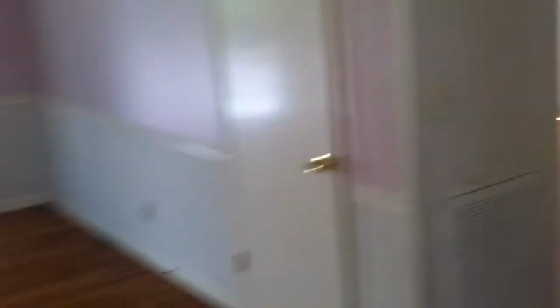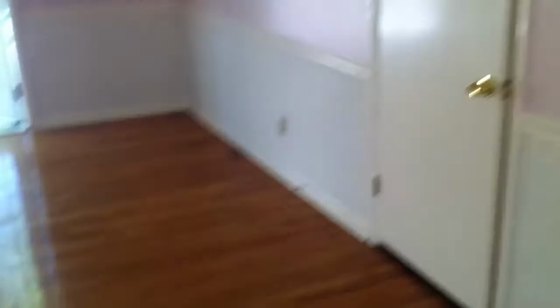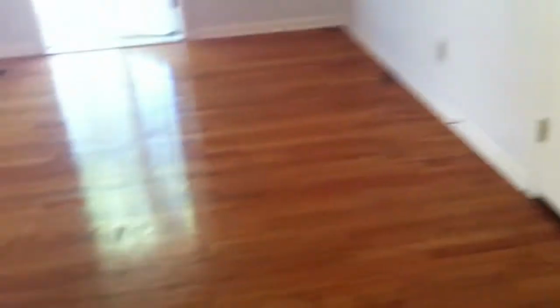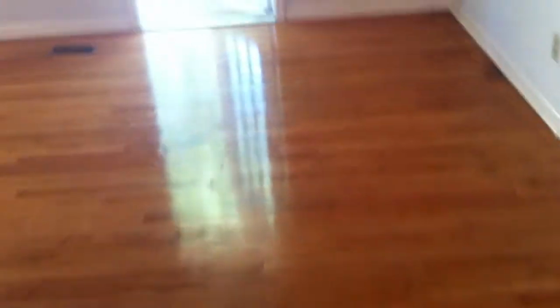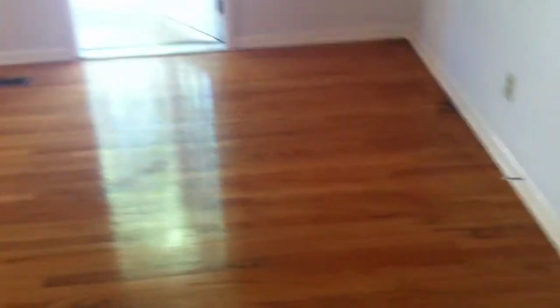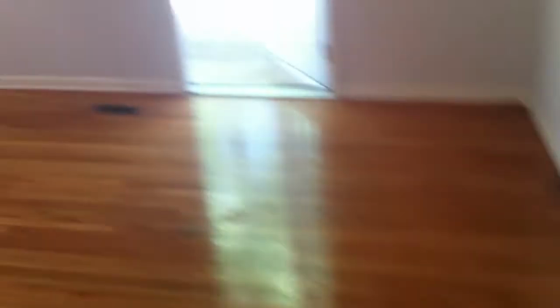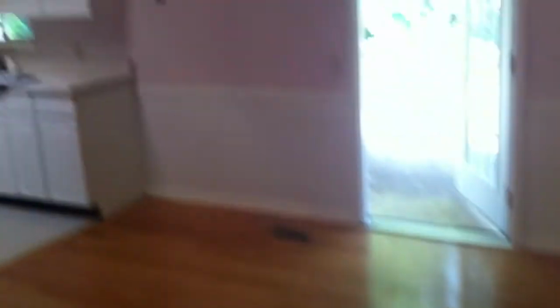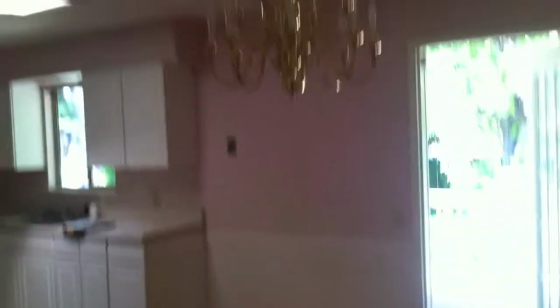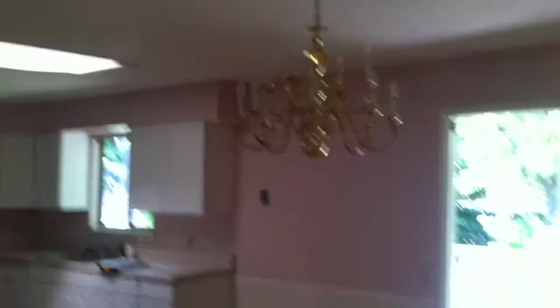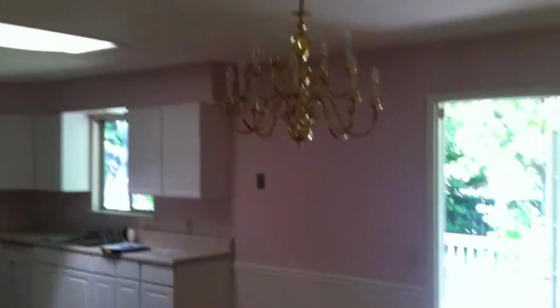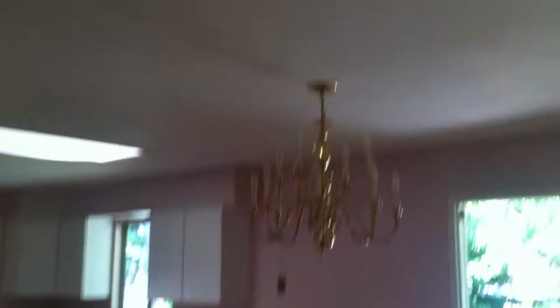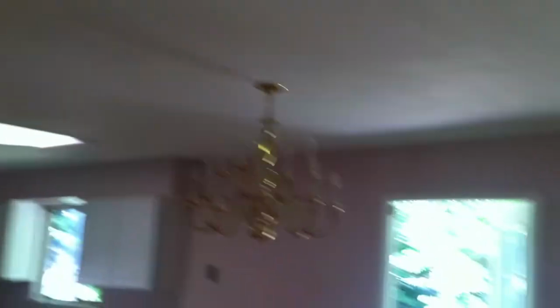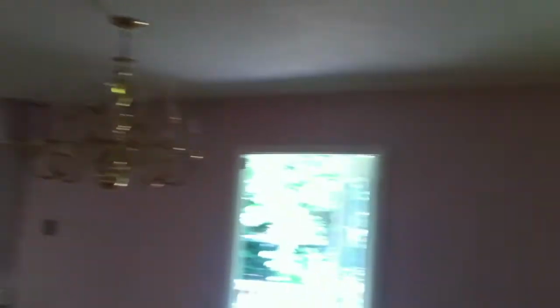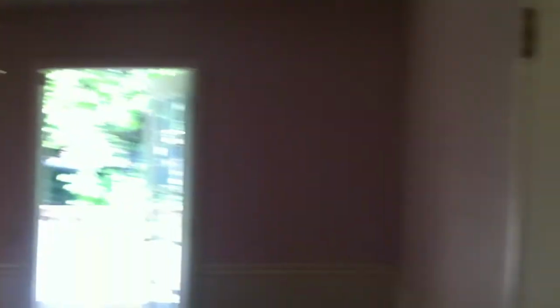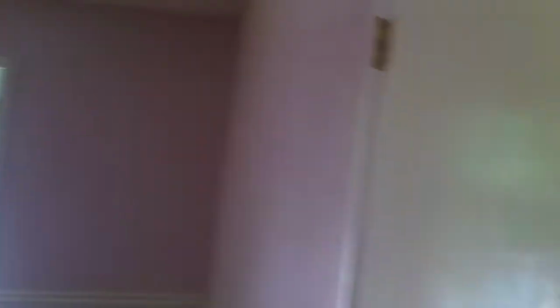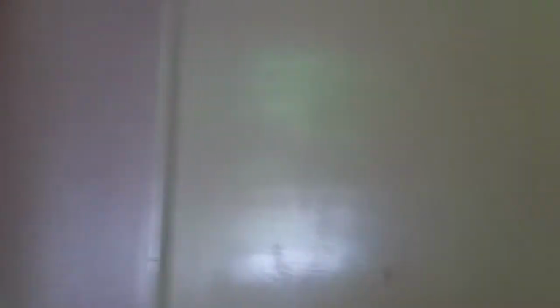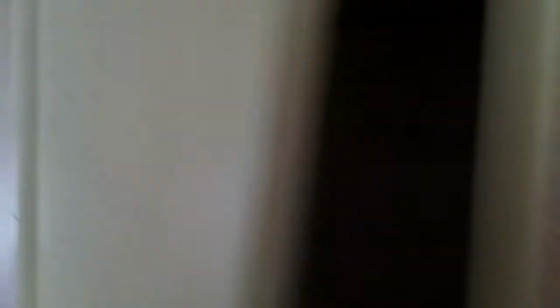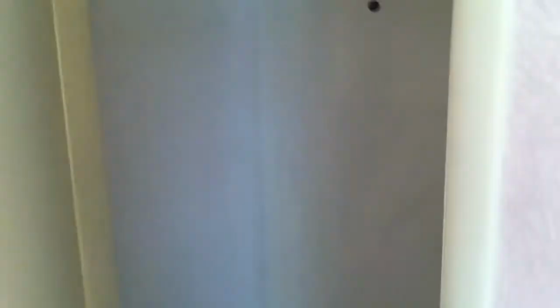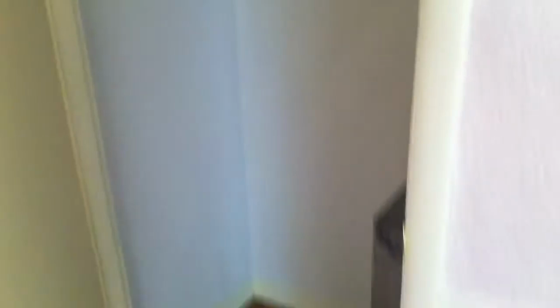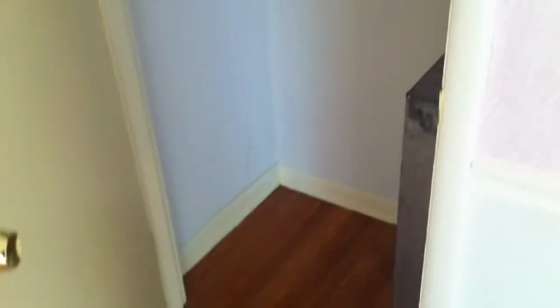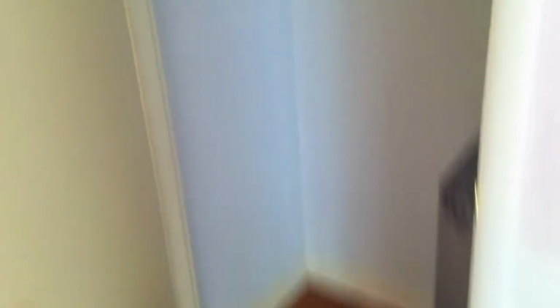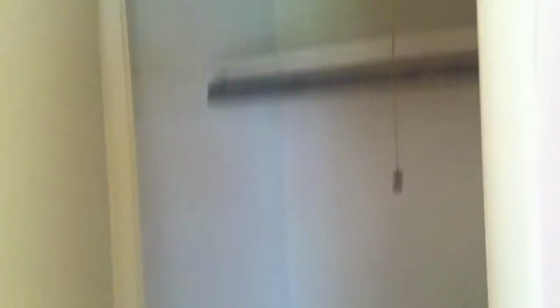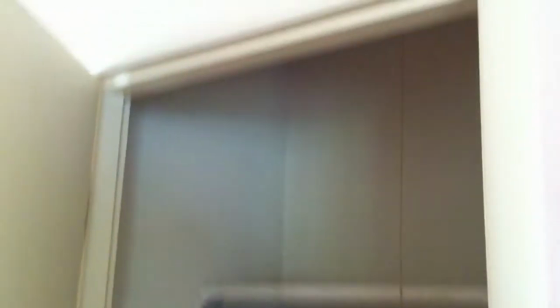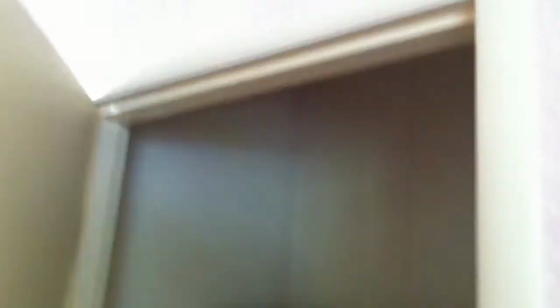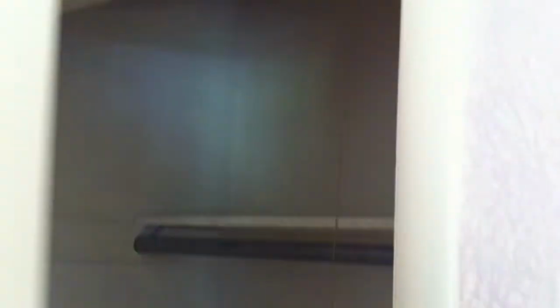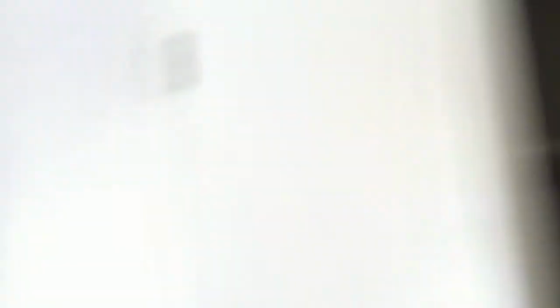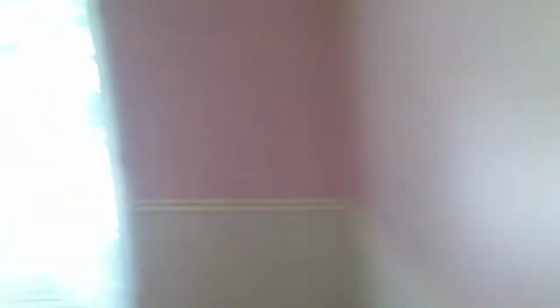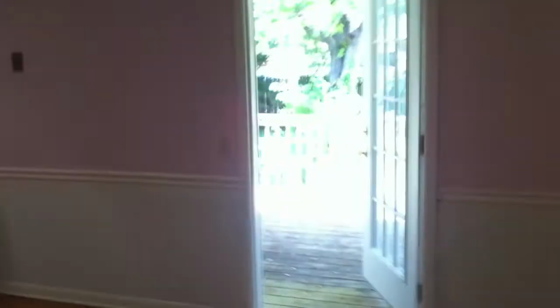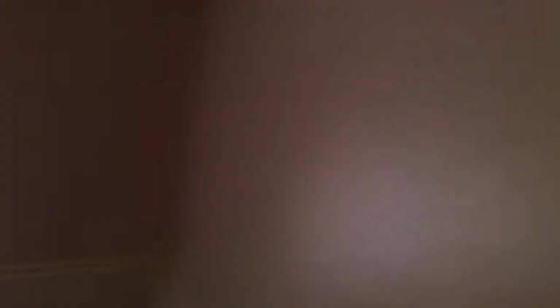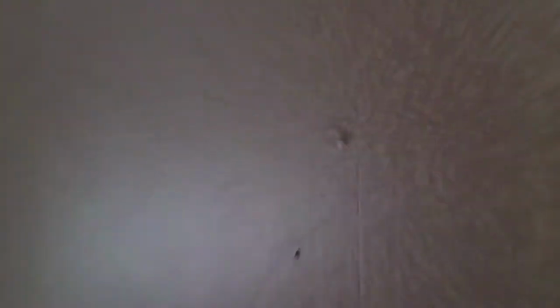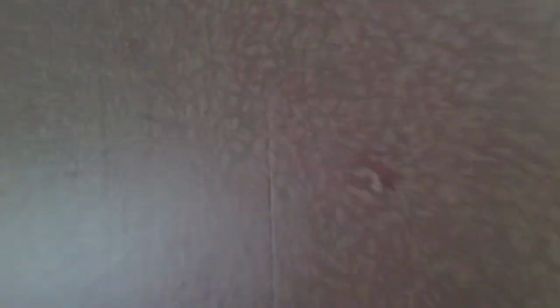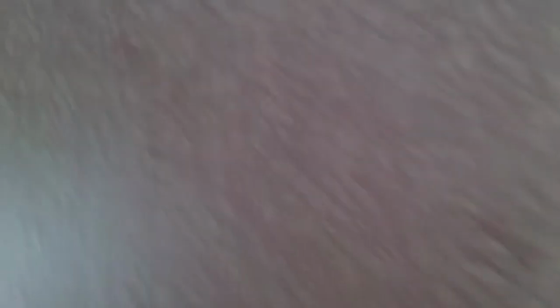So we'll walk in to the dining room. Hardwood floors continue. A little coat closet off the dining room here. You can see this nice beautiful wallpaper.